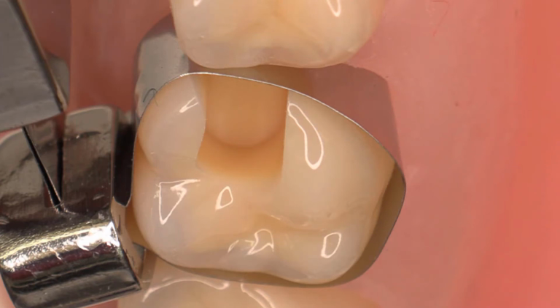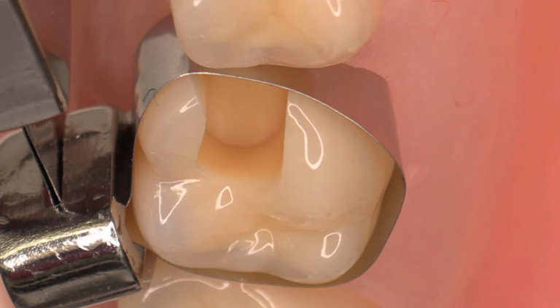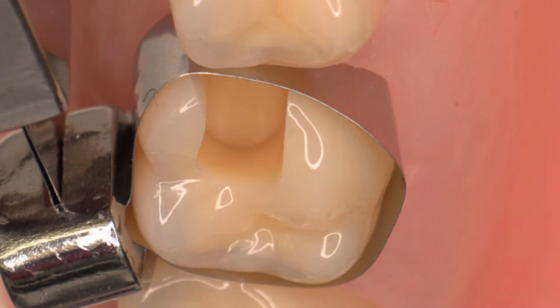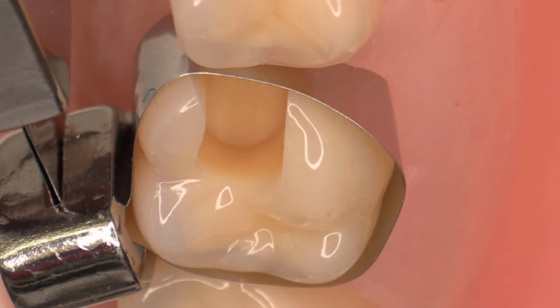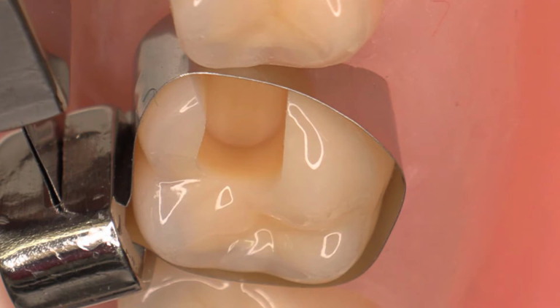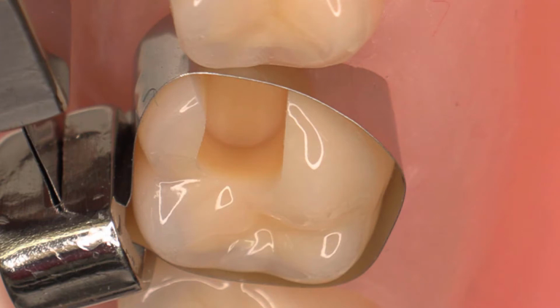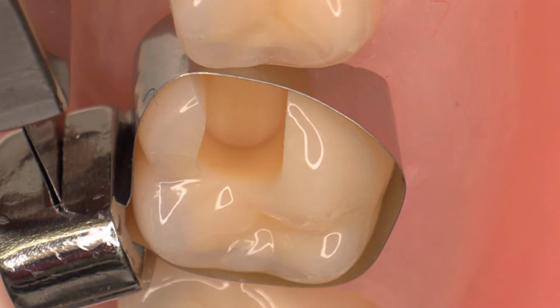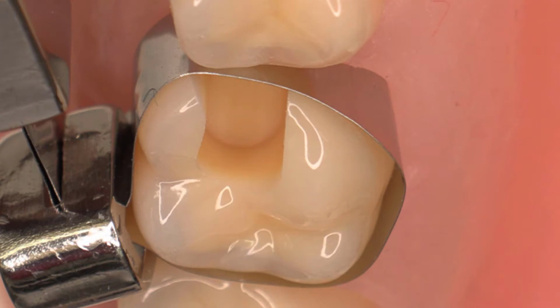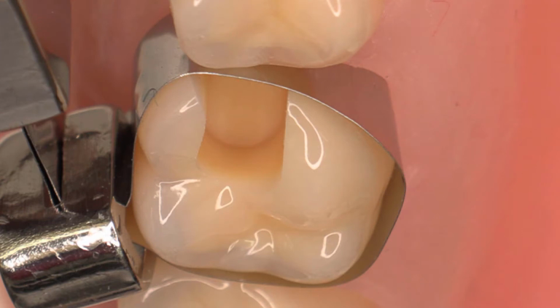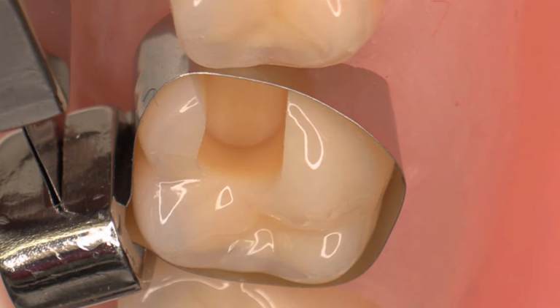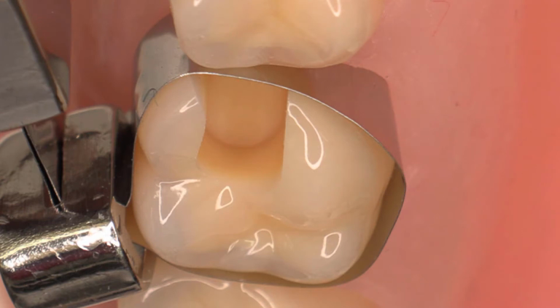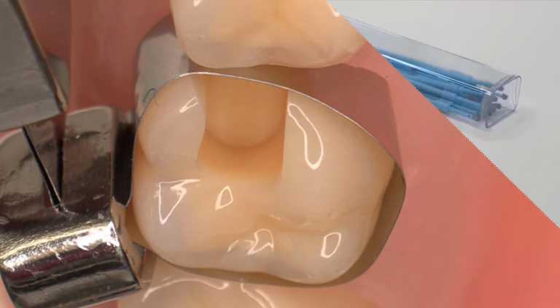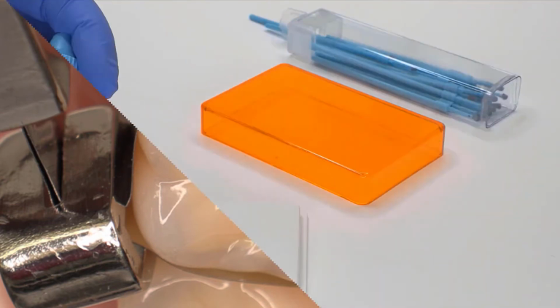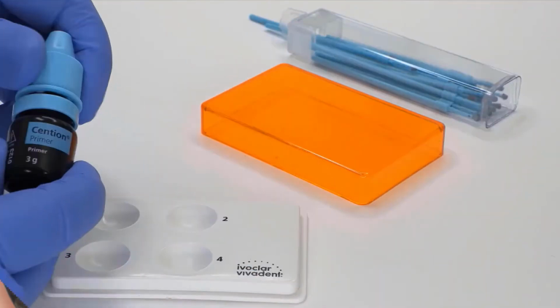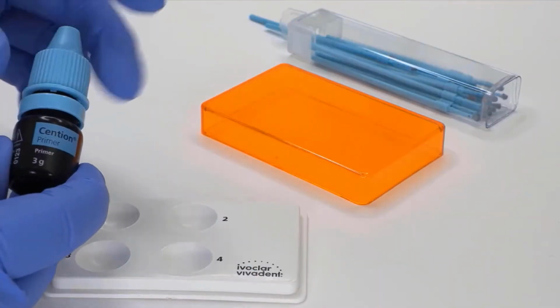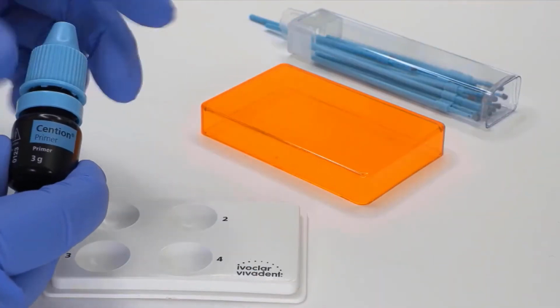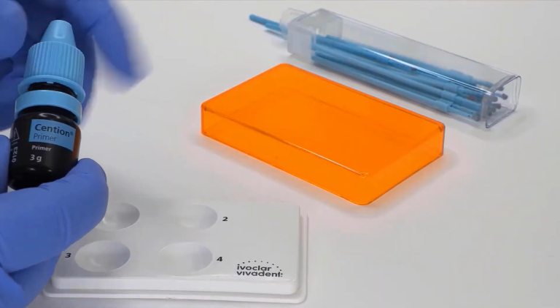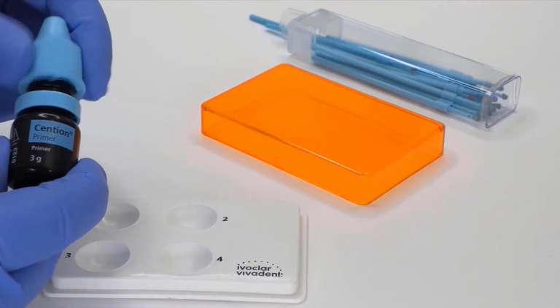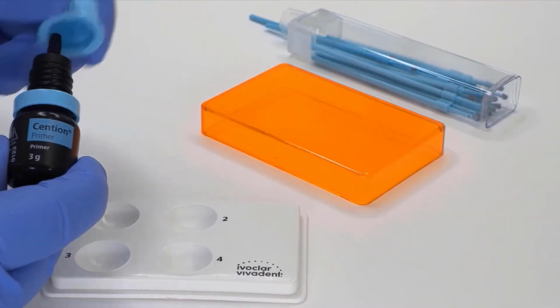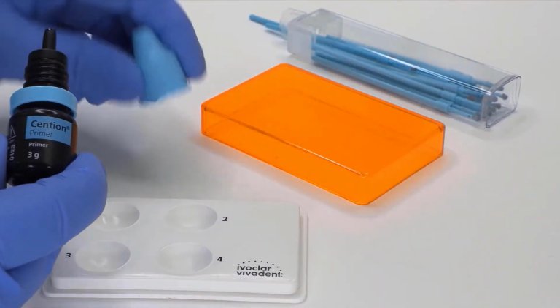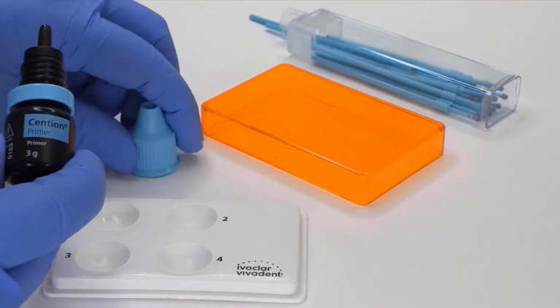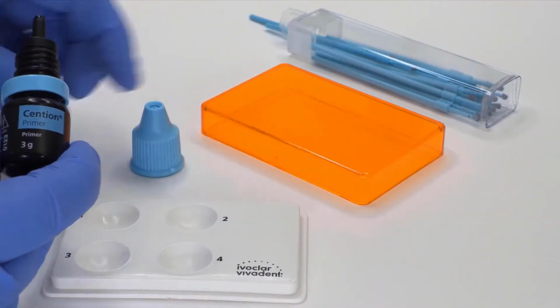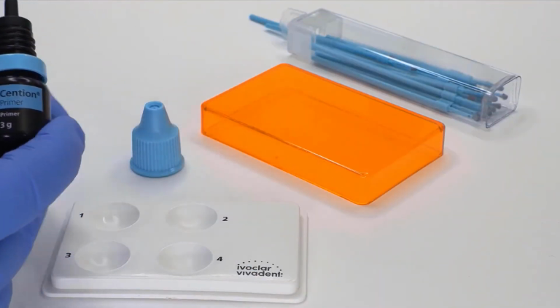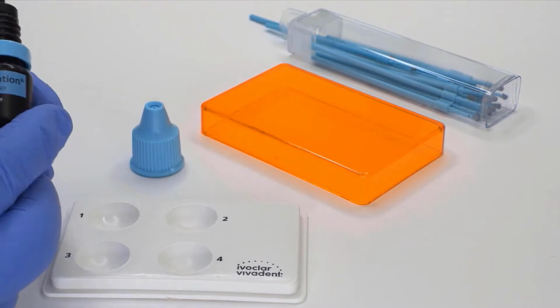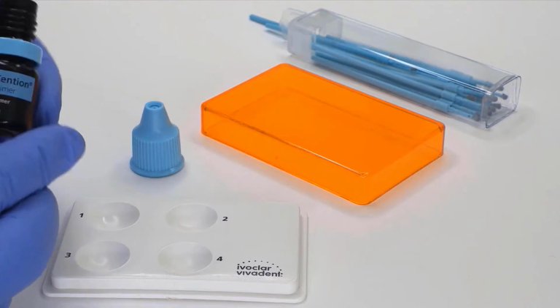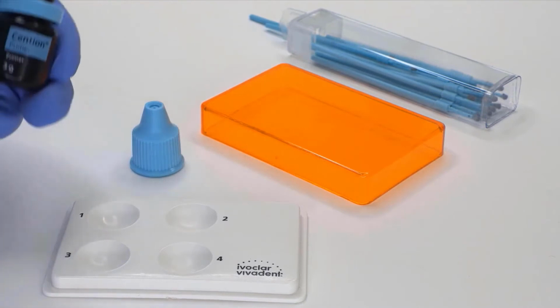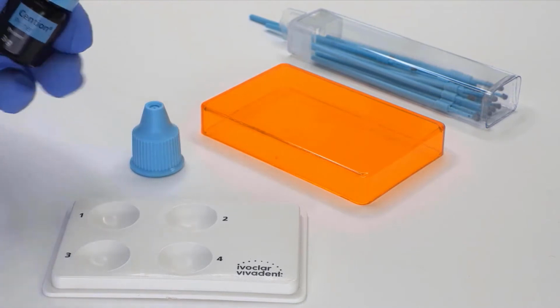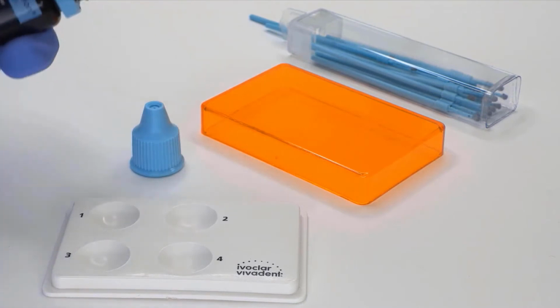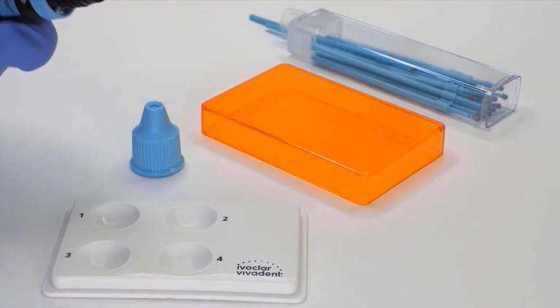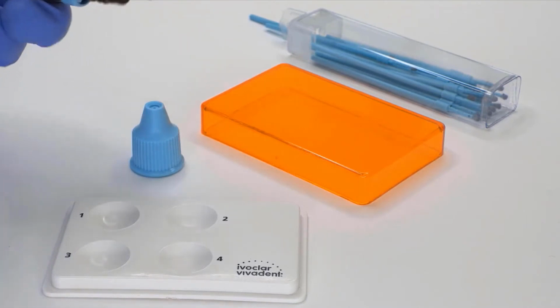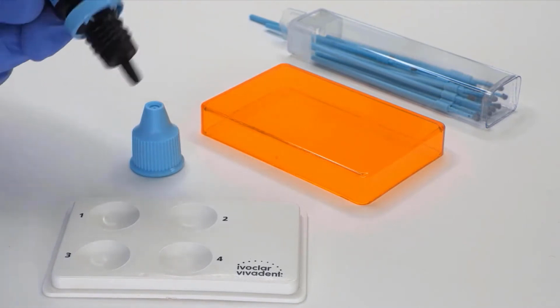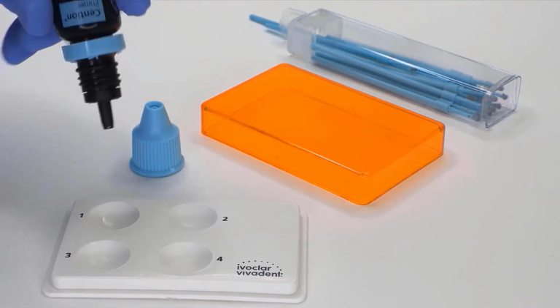Since the Cavity Preparation Design is defect orientated with no macro-retentive design, an adhesive primer is necessary for the micro-retention of the restoration. In this case, we use a self-etching, self-adhering, and self-curing Sentium Primer.